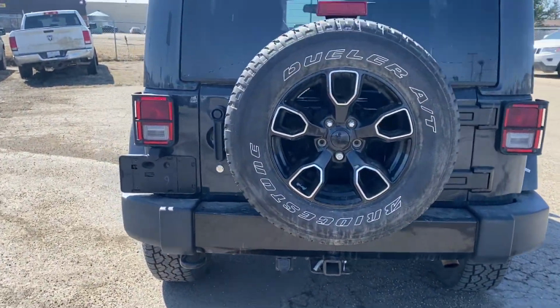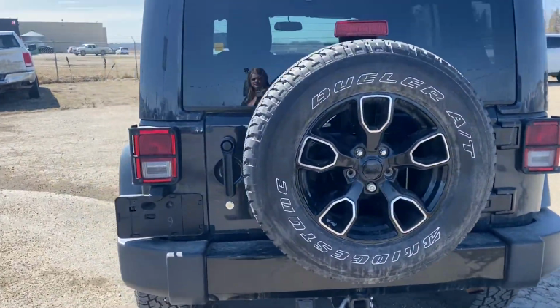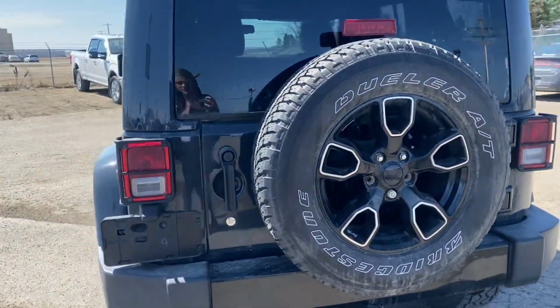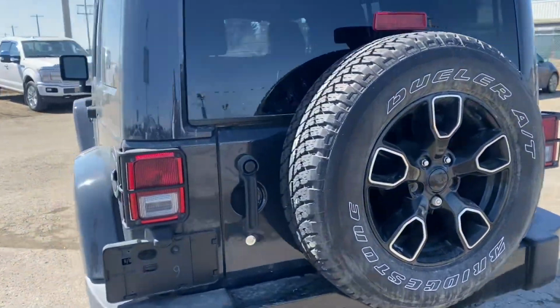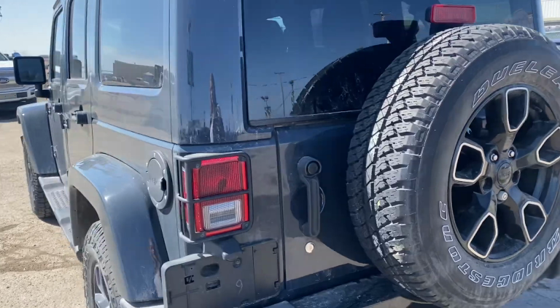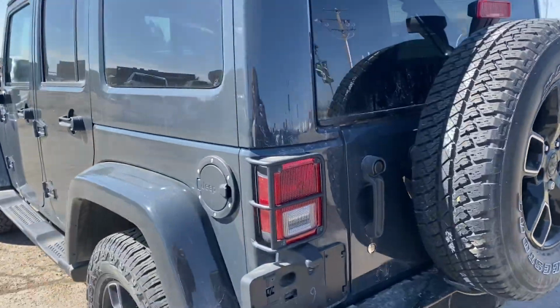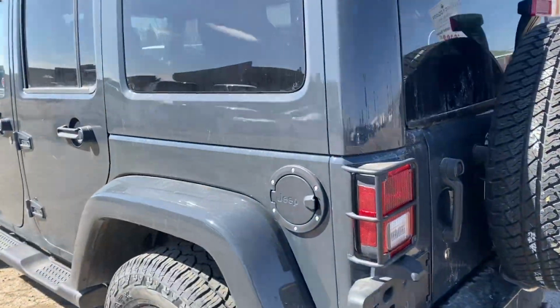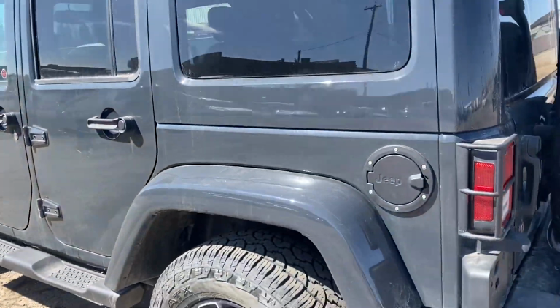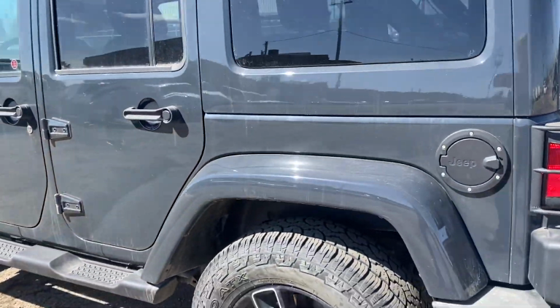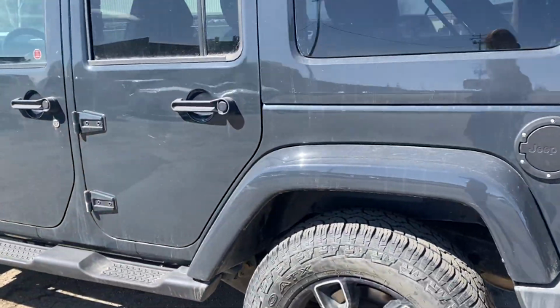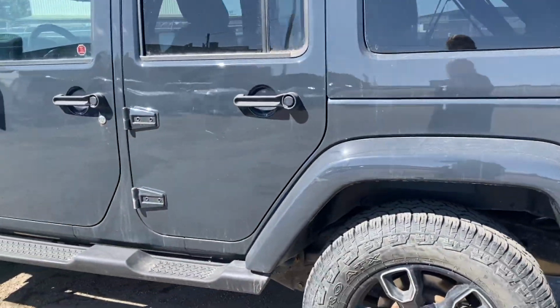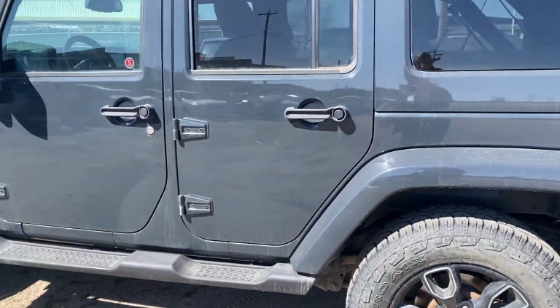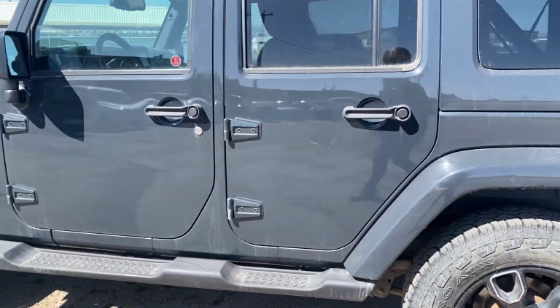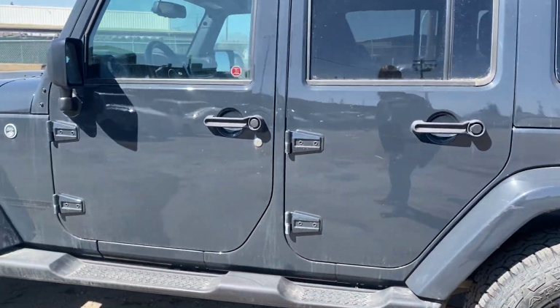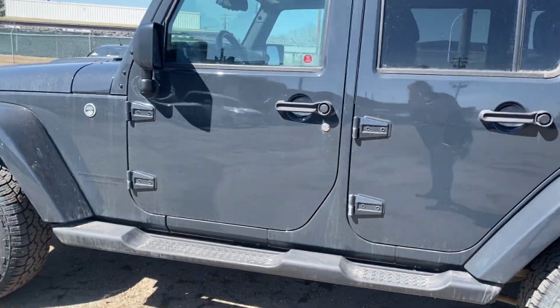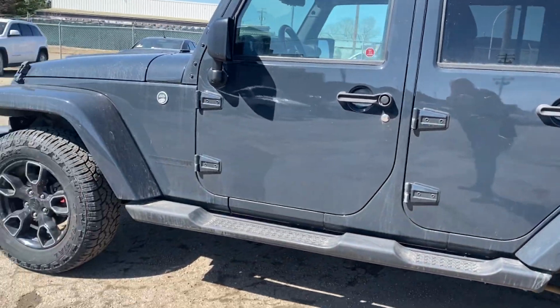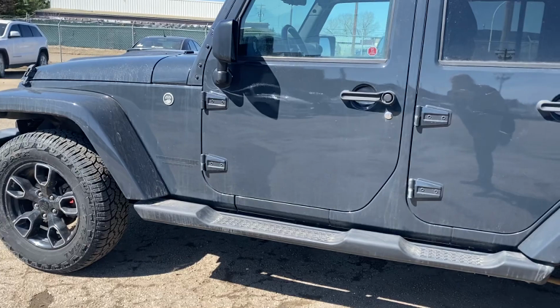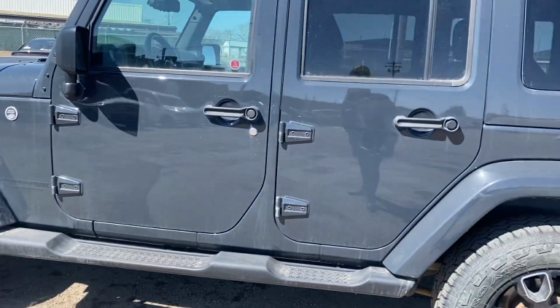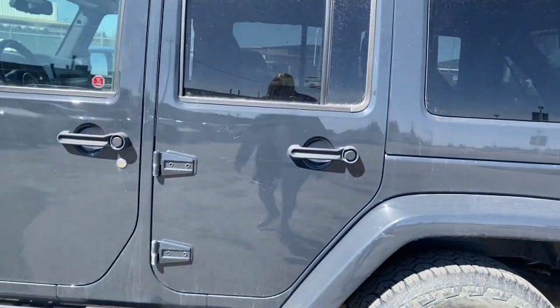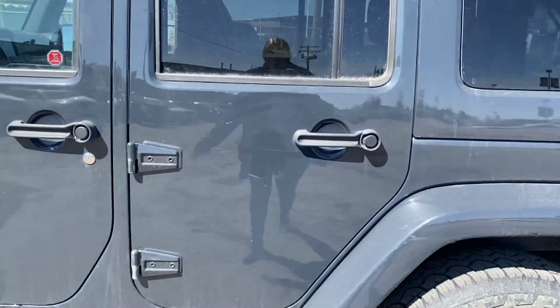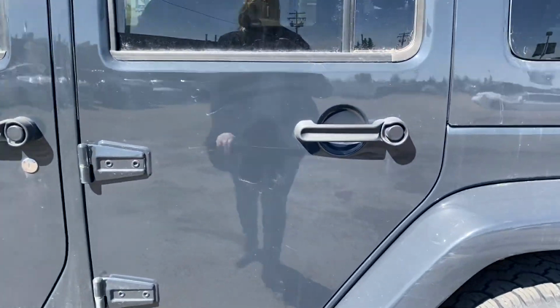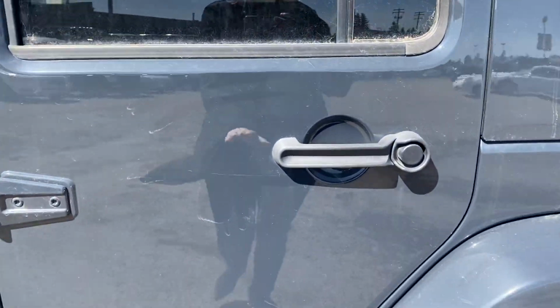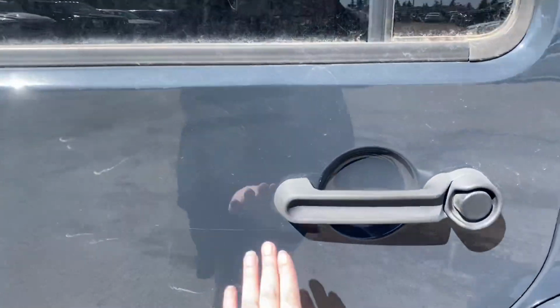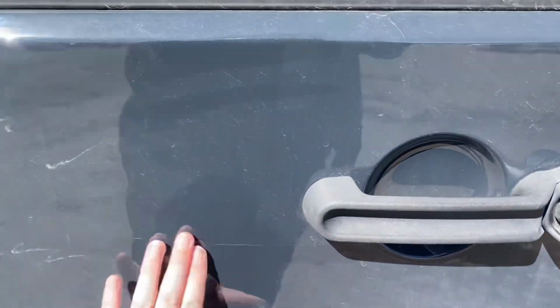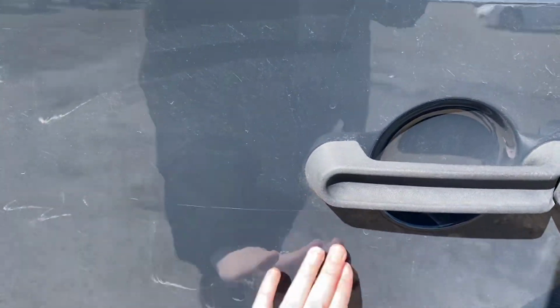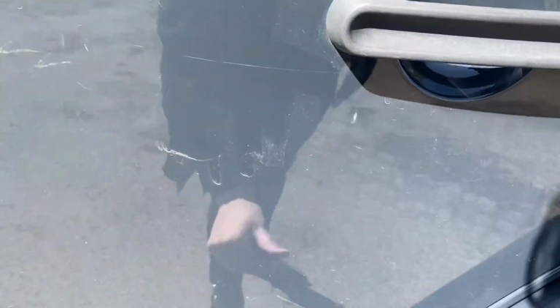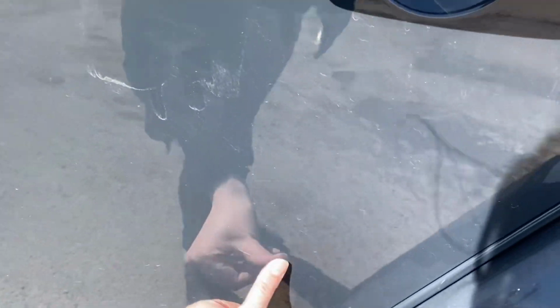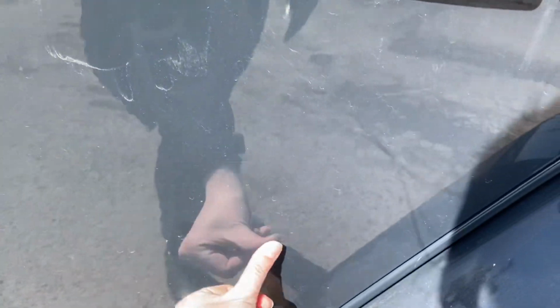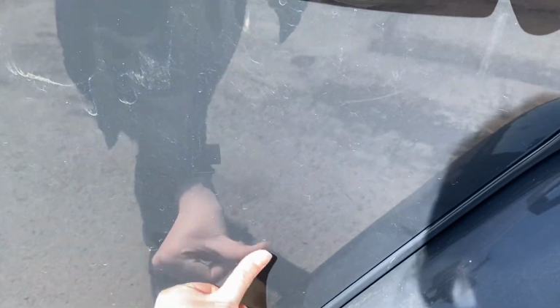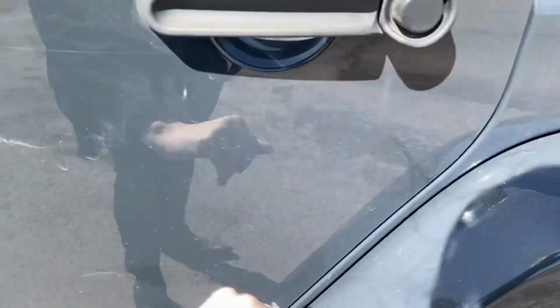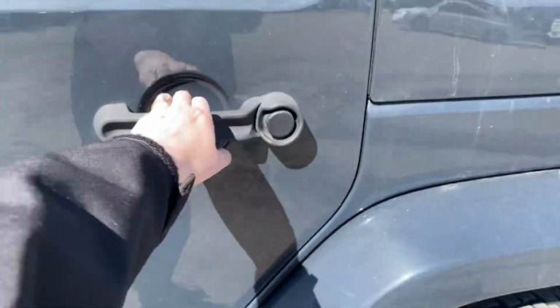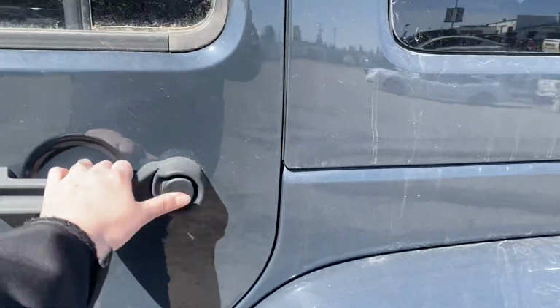Driver side, everything appears to be in very nice shape. There's a small scratch on the door here, and that again is just some dirt.